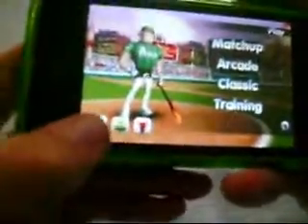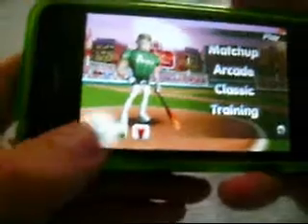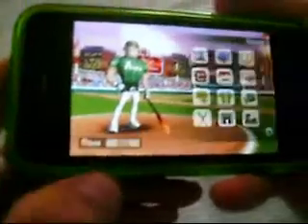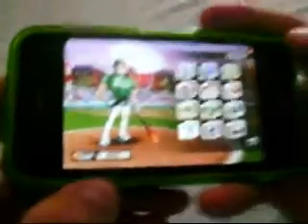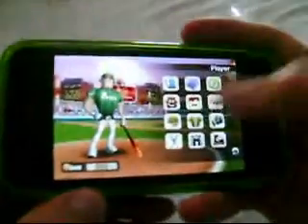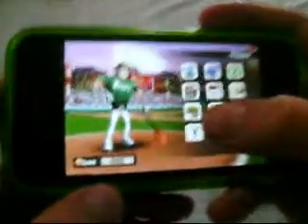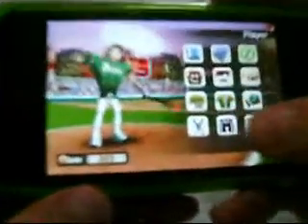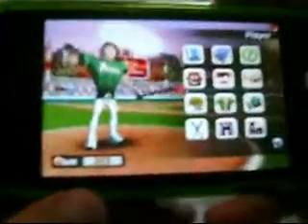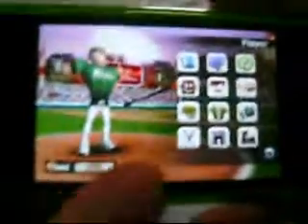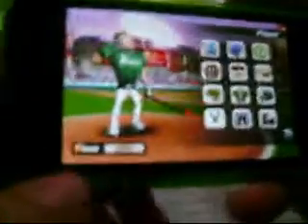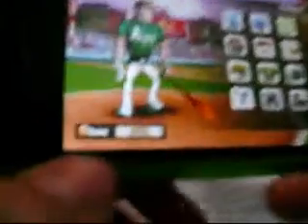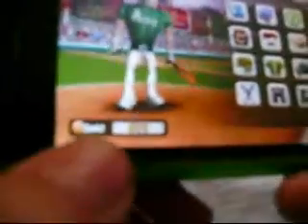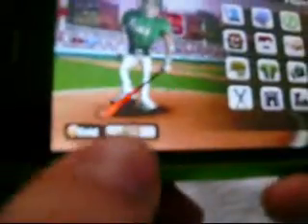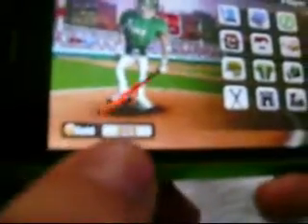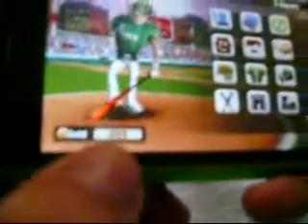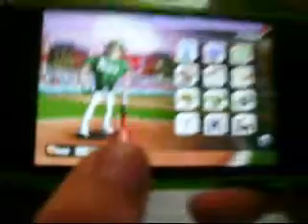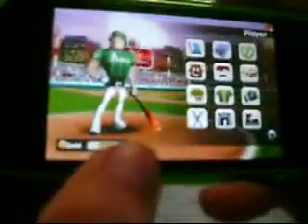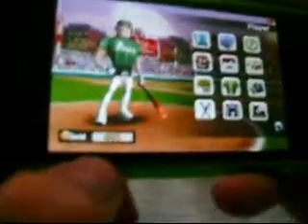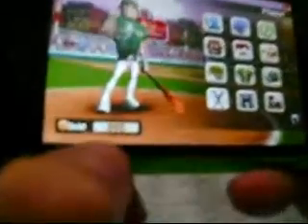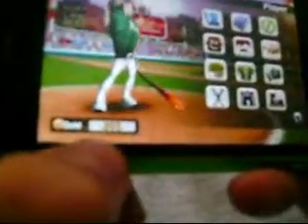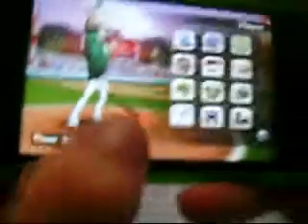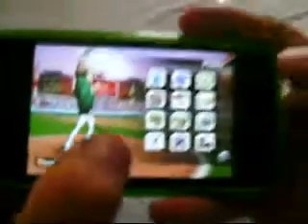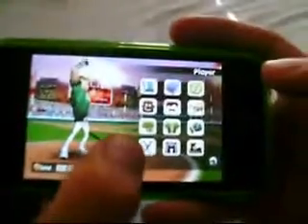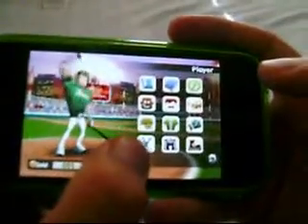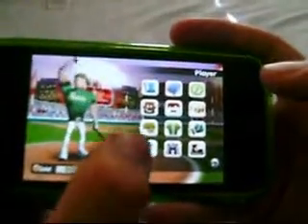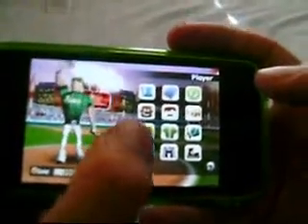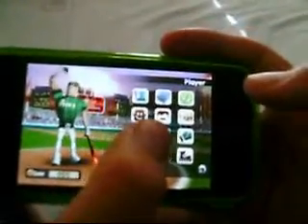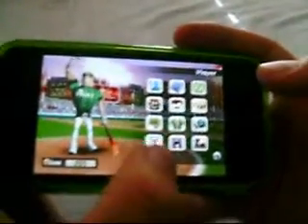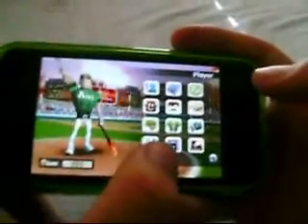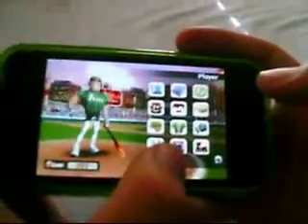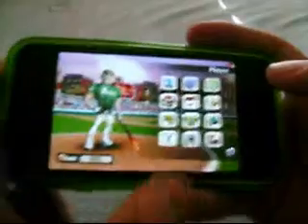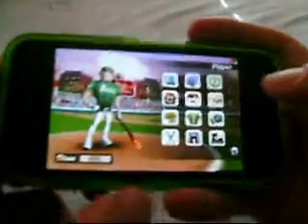And this goes into your gear that you can buy. And if you hit gold balls, you can get money. It's for gold. And then you have the bat, the hat, jersey, and pants.